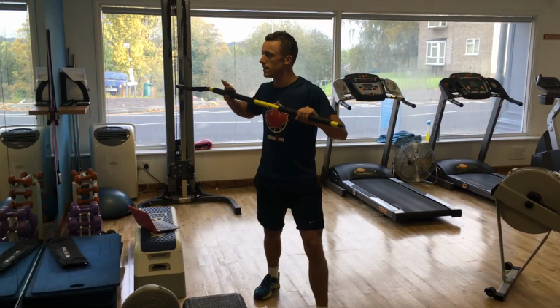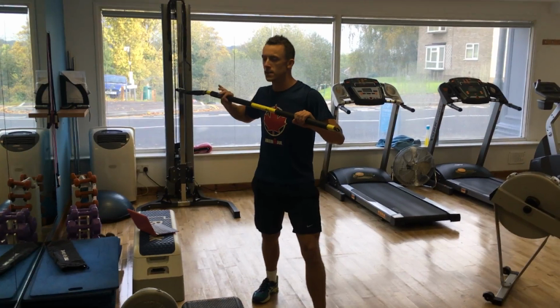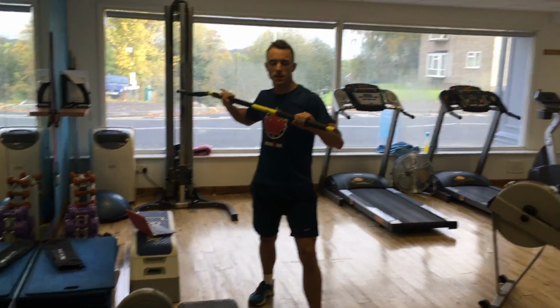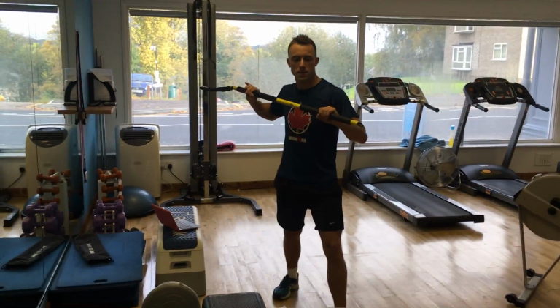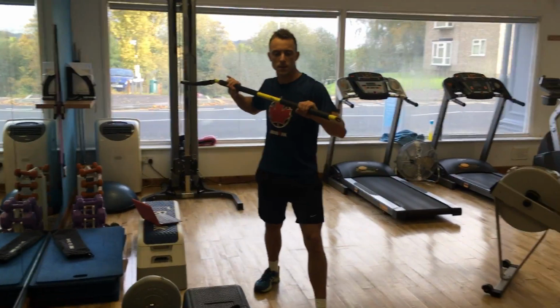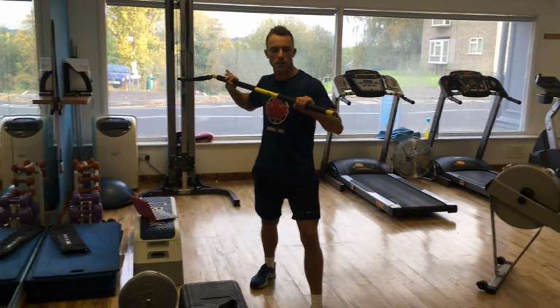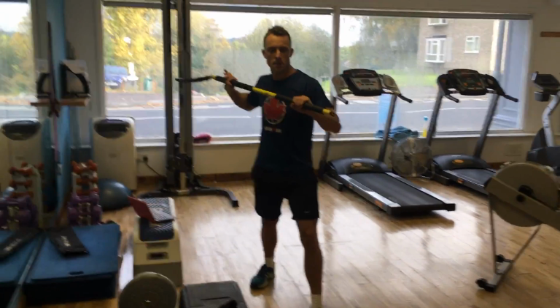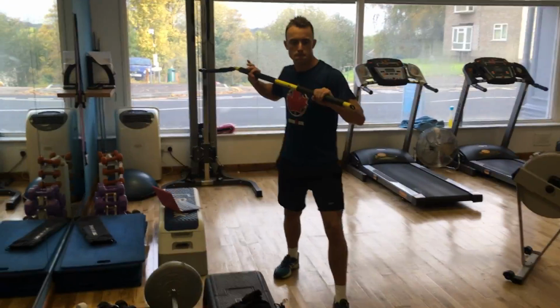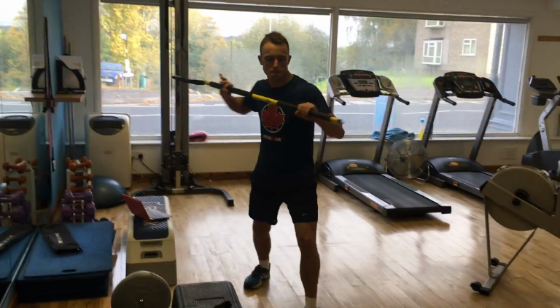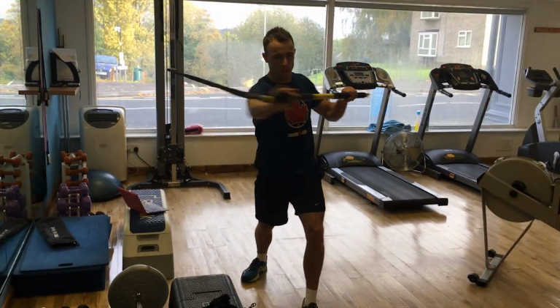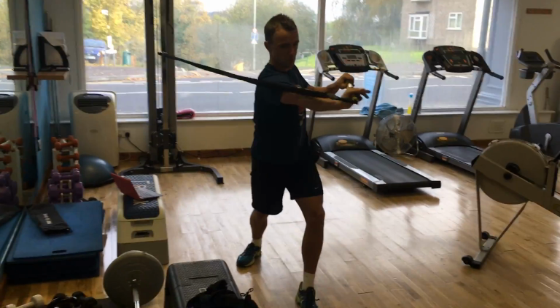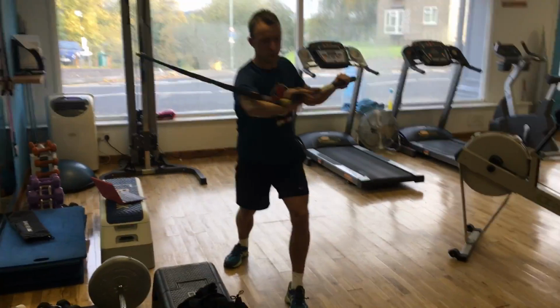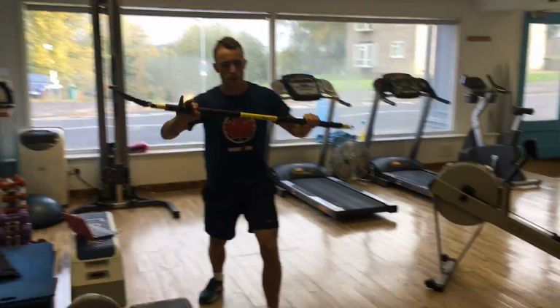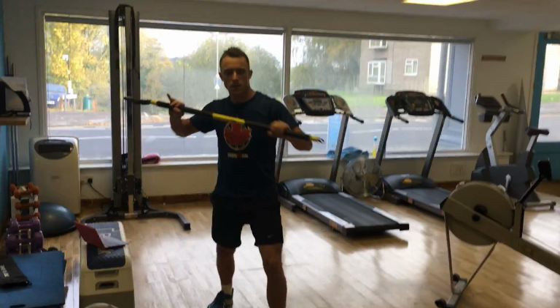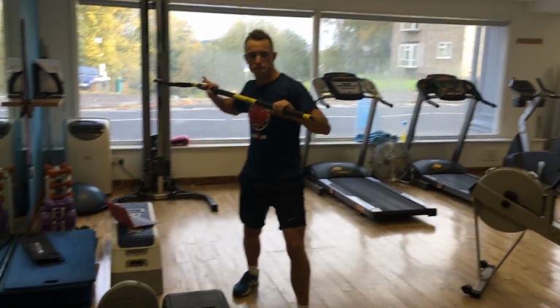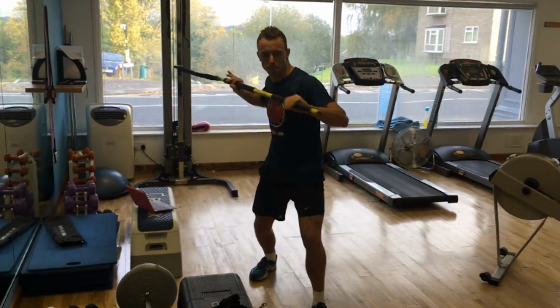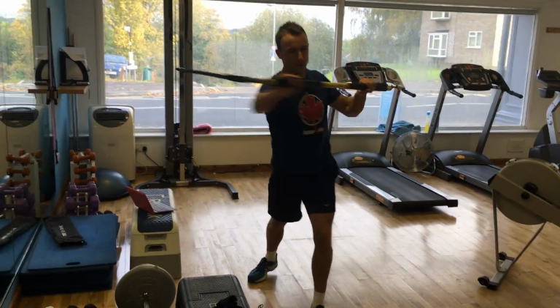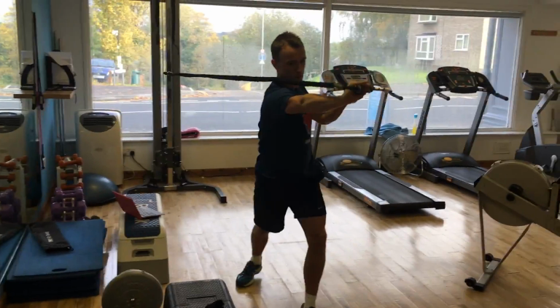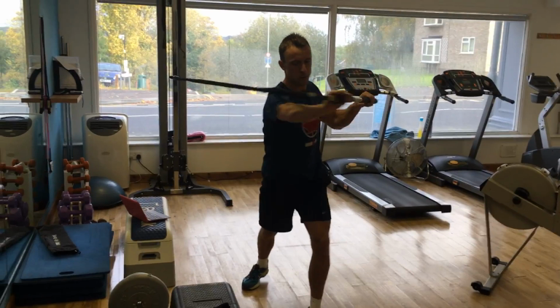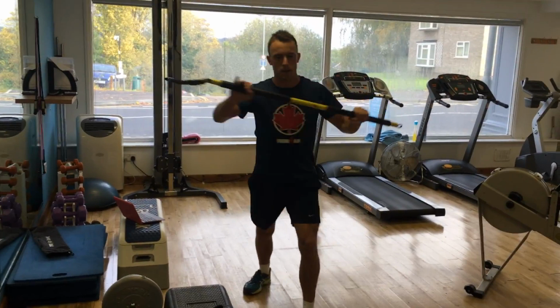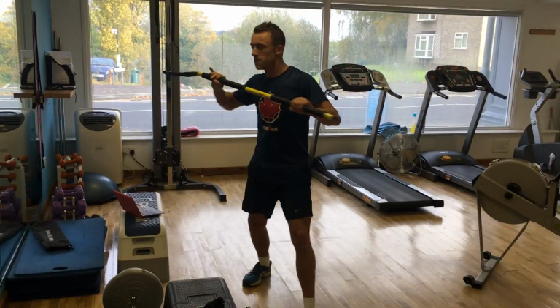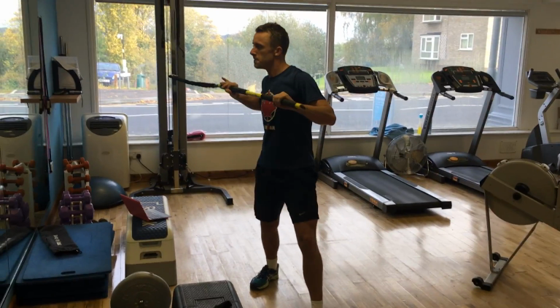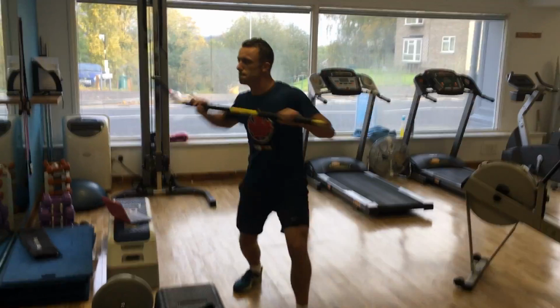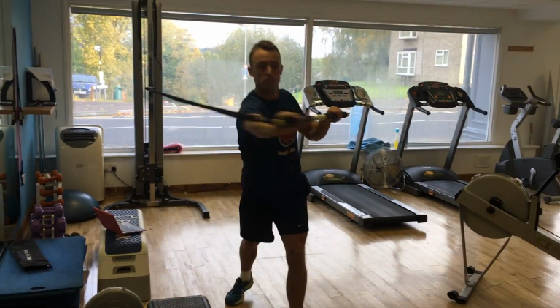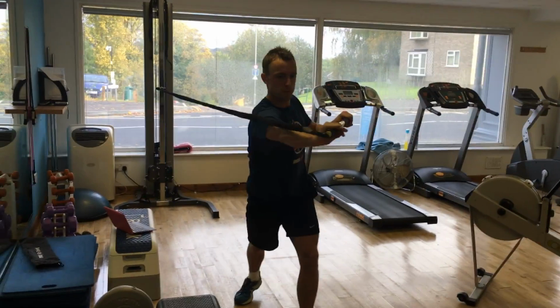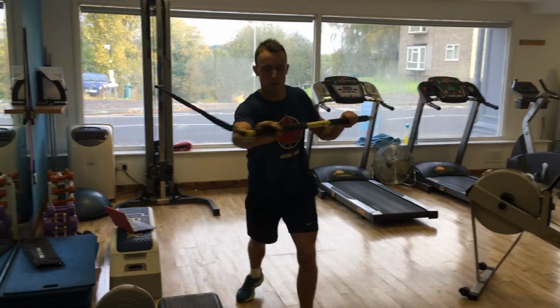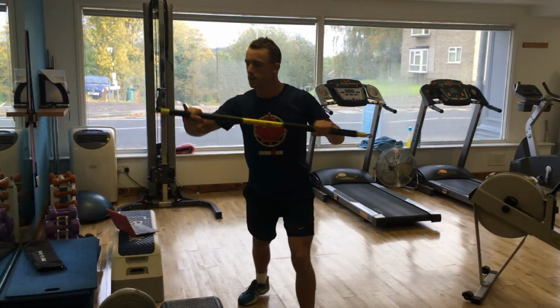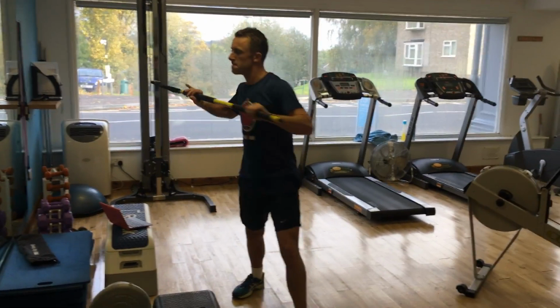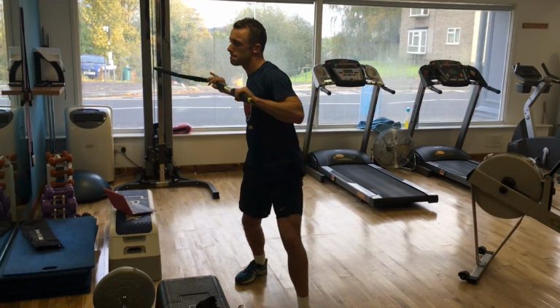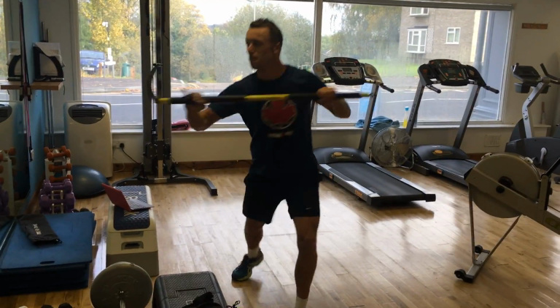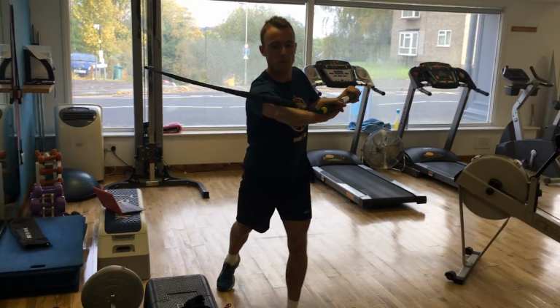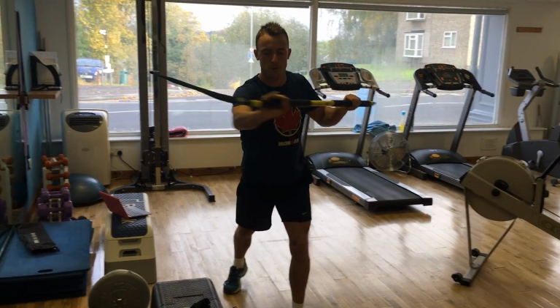Kyle here from Norwich at Dynamic Fitness. Here we've got the one shoulder chest pass. Ross is just going to step through with the RIP trainer.